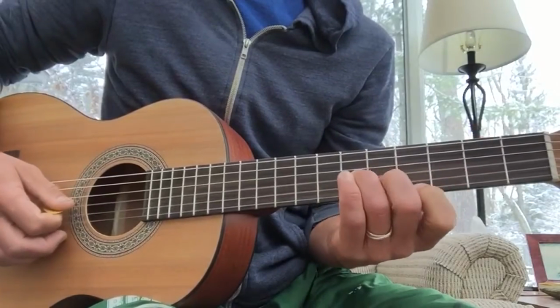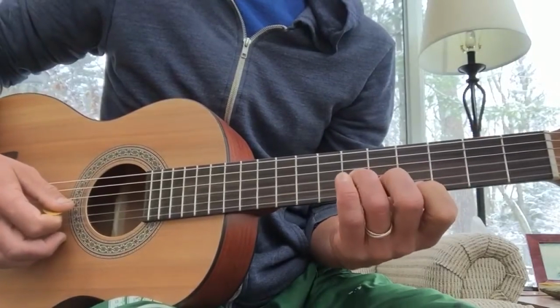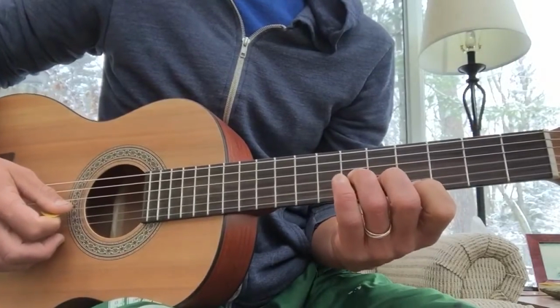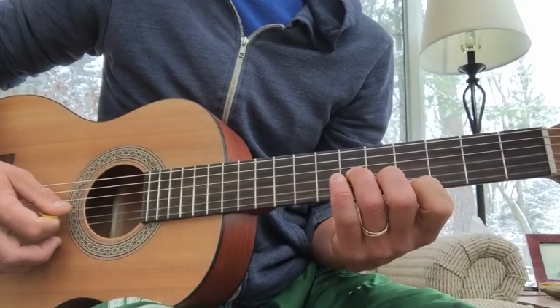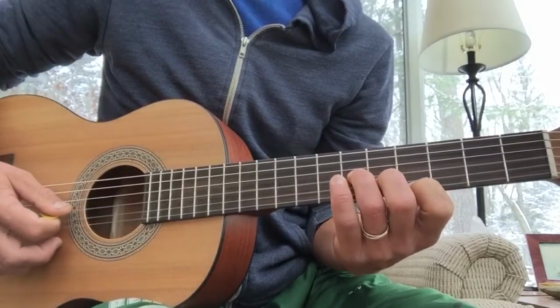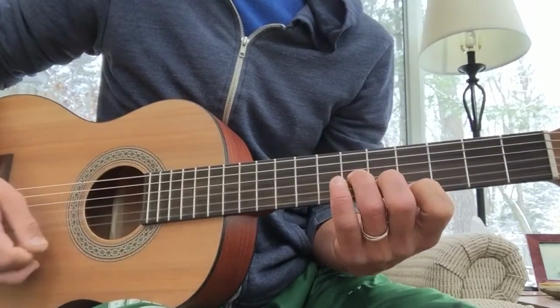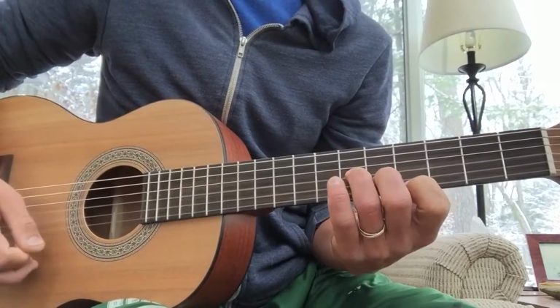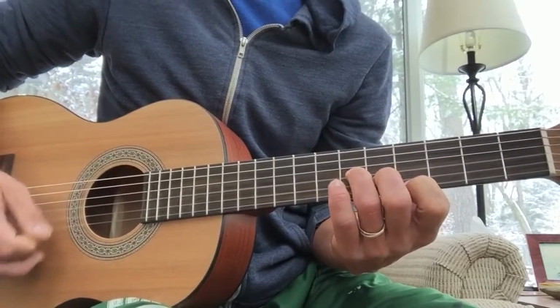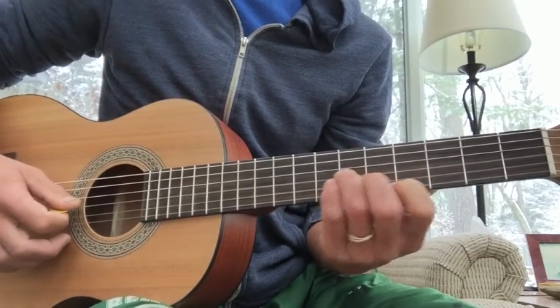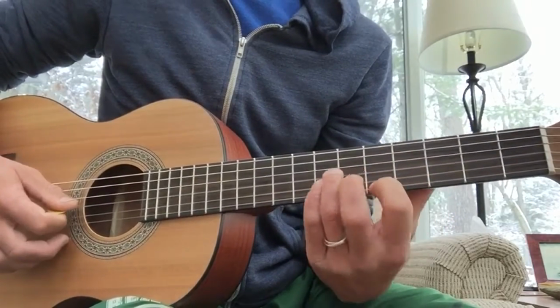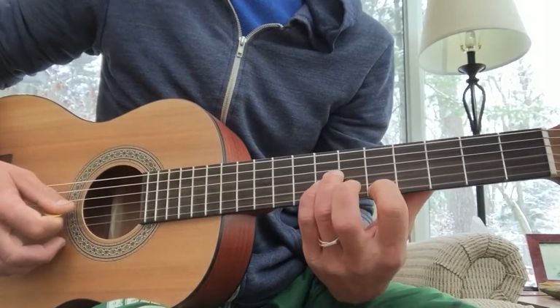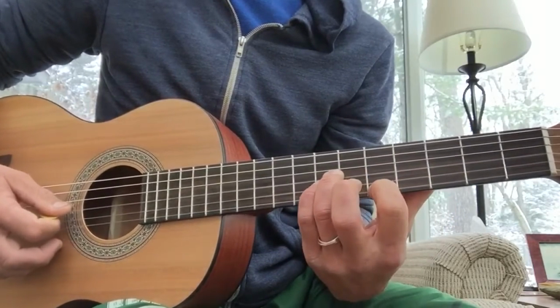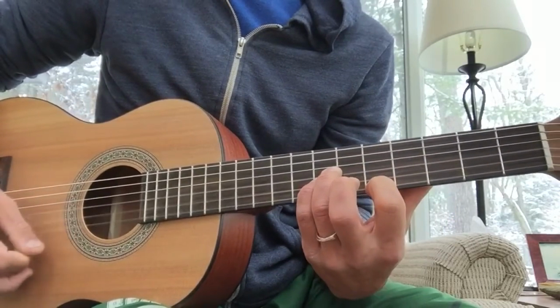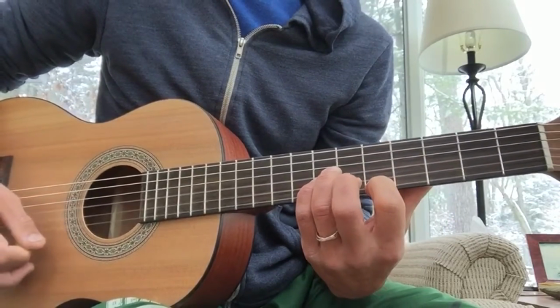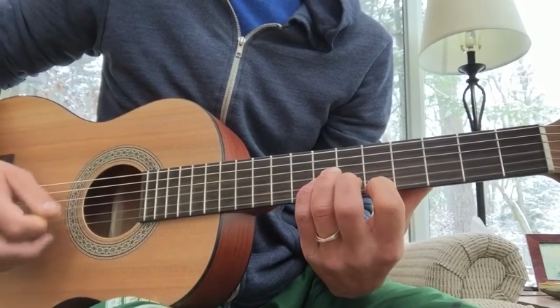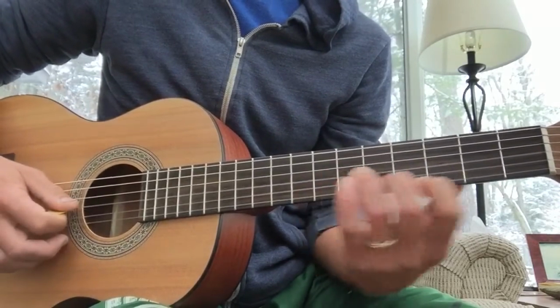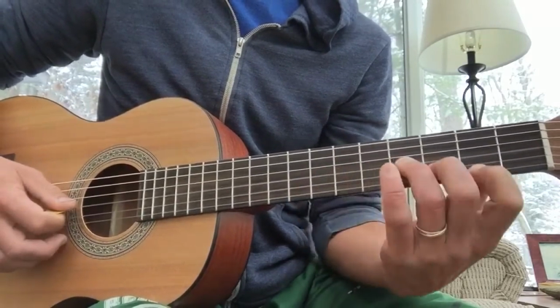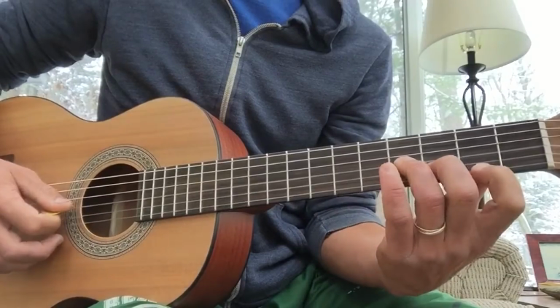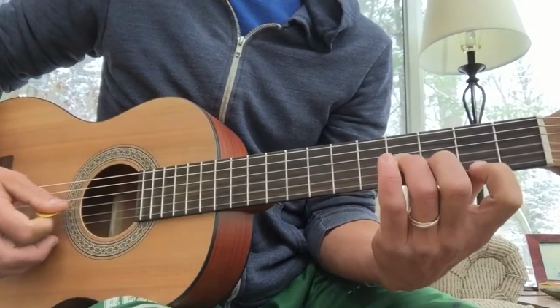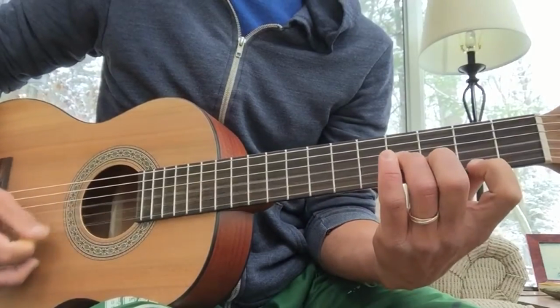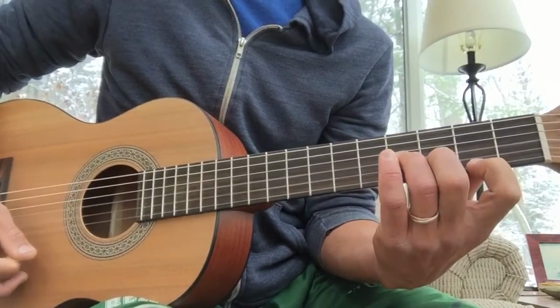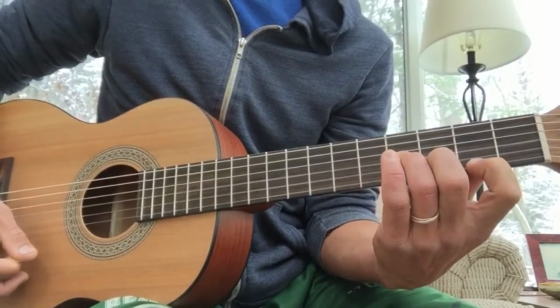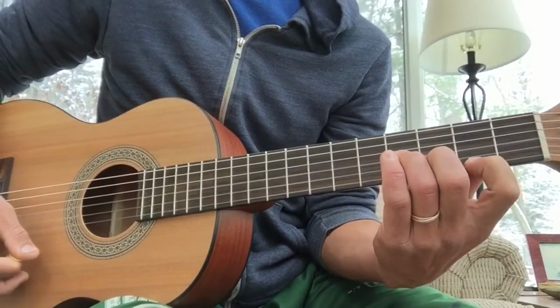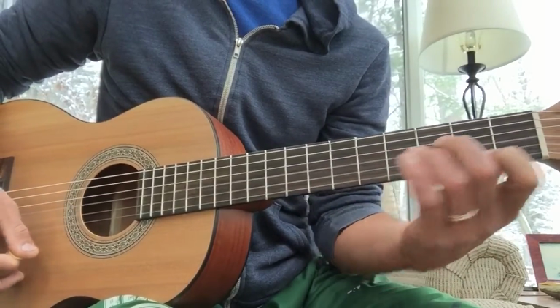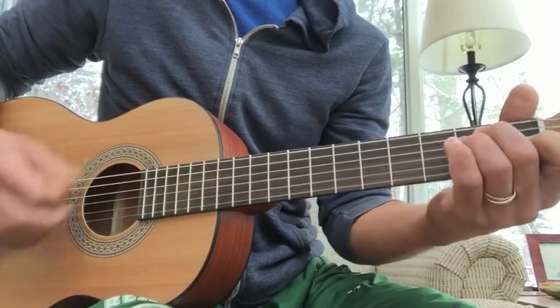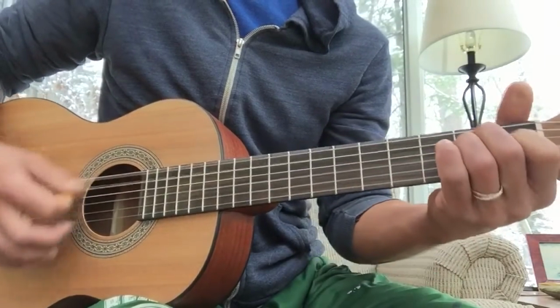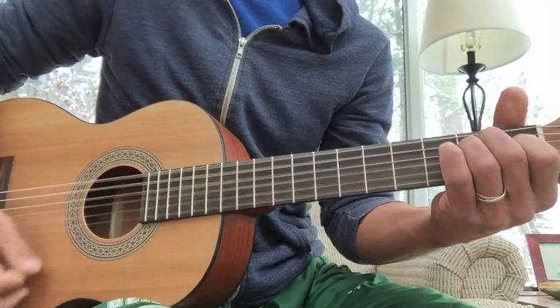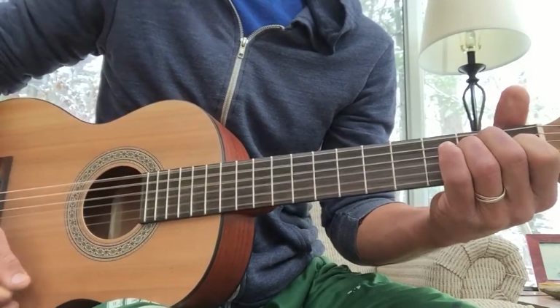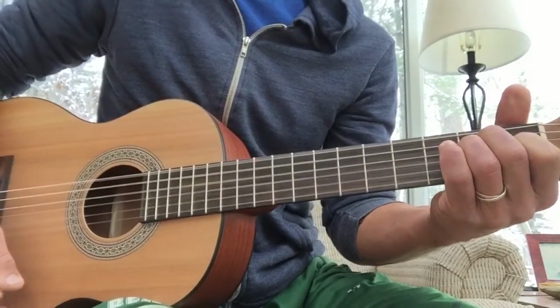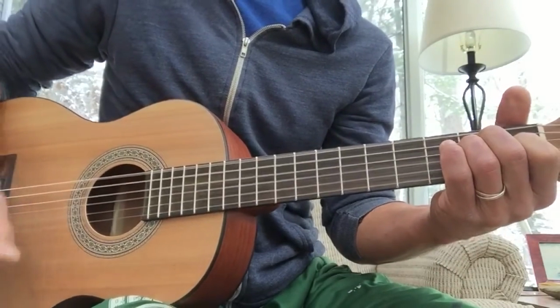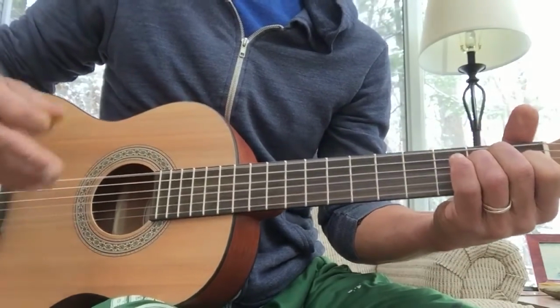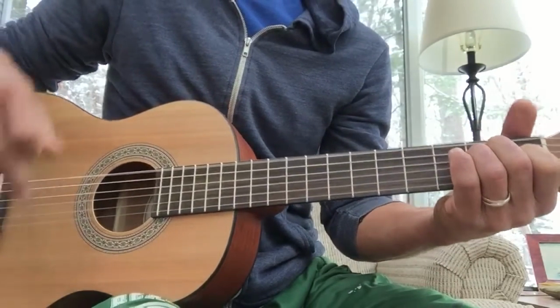And then the second one is D flat minor, D major, B minor triad, E major. And then bass line.